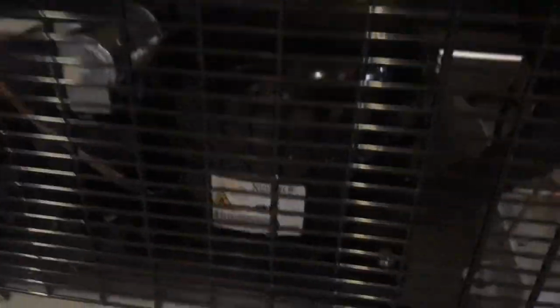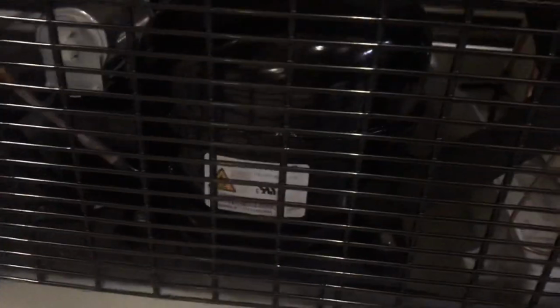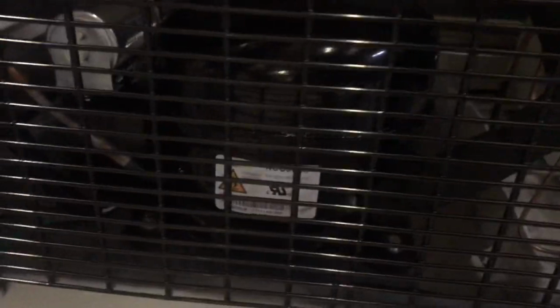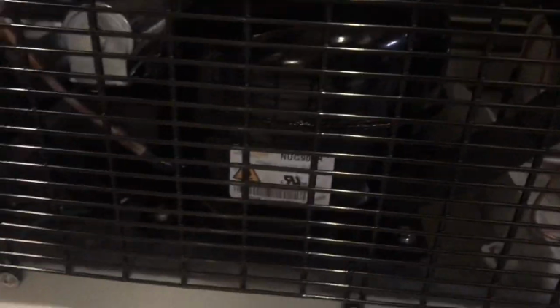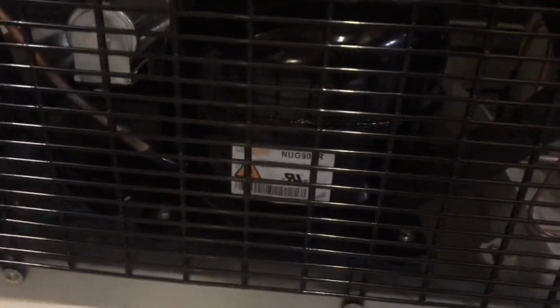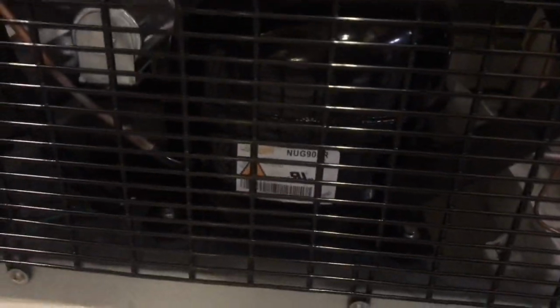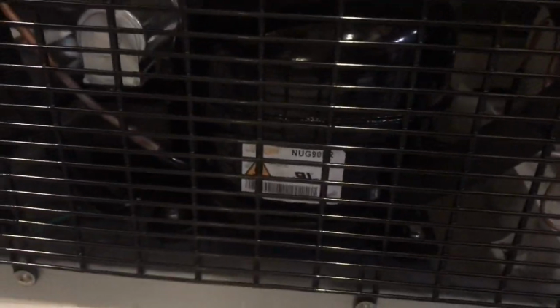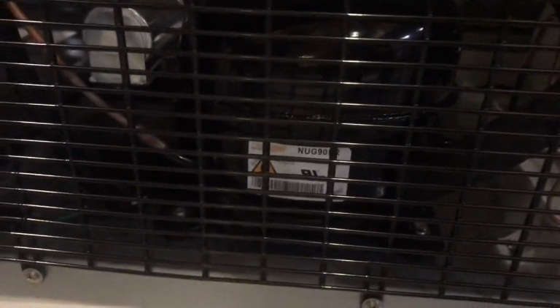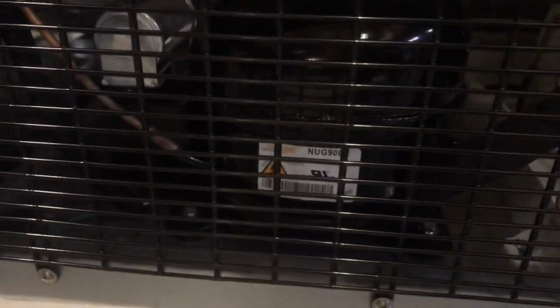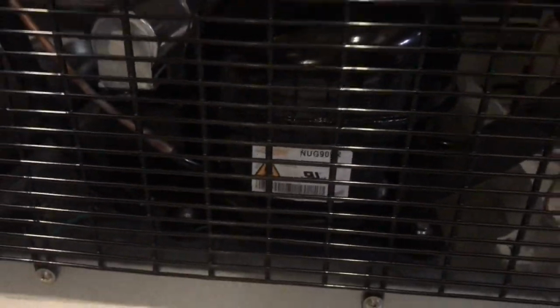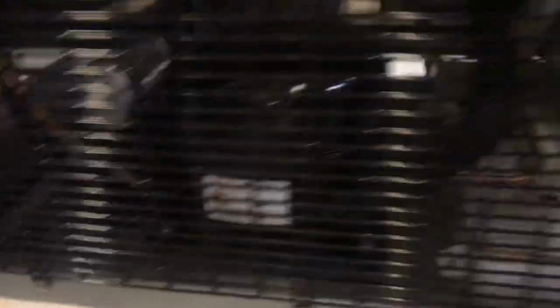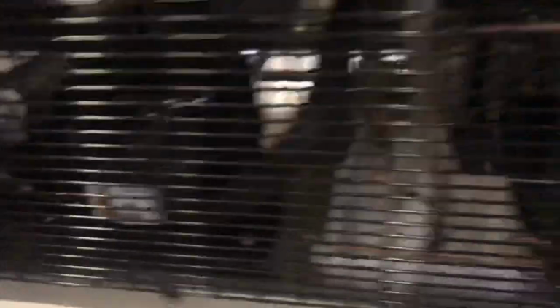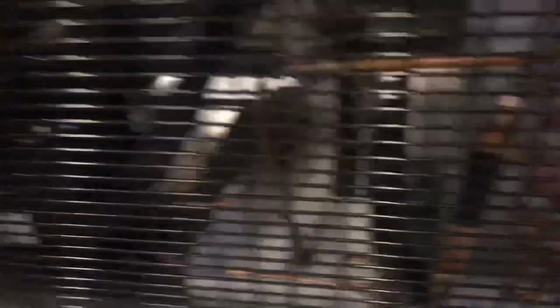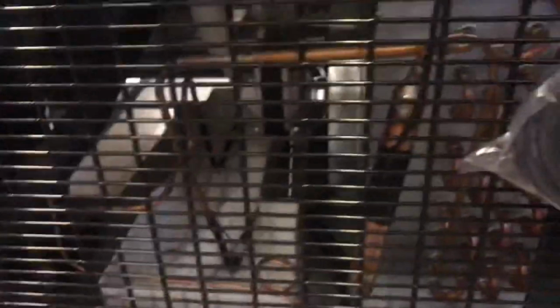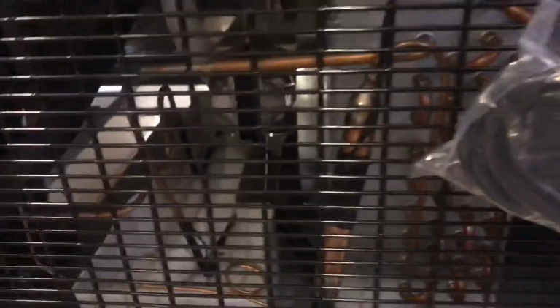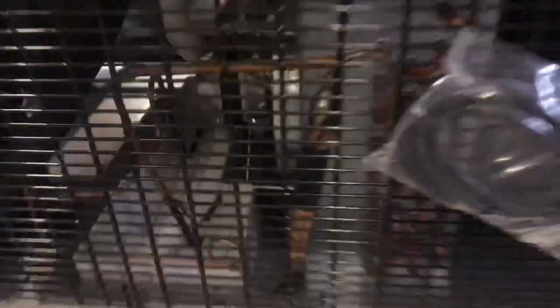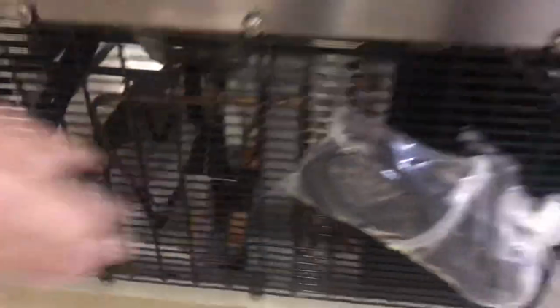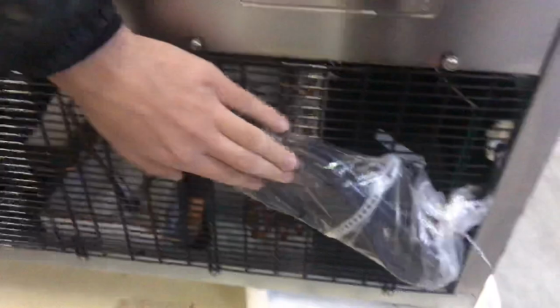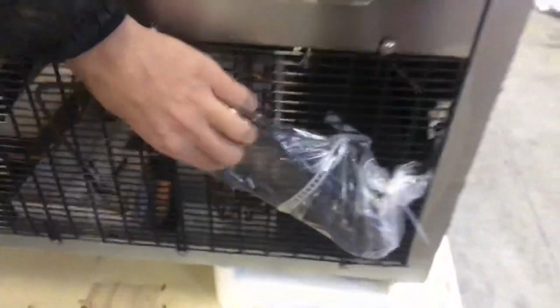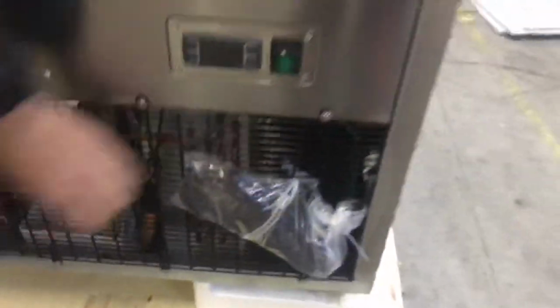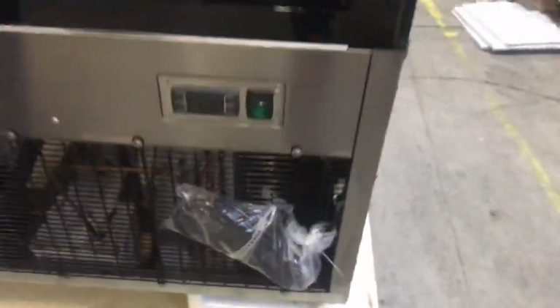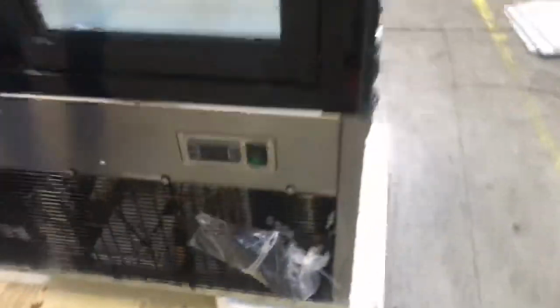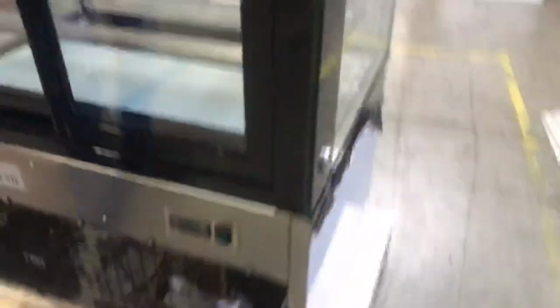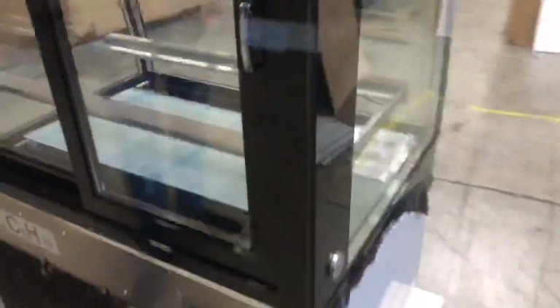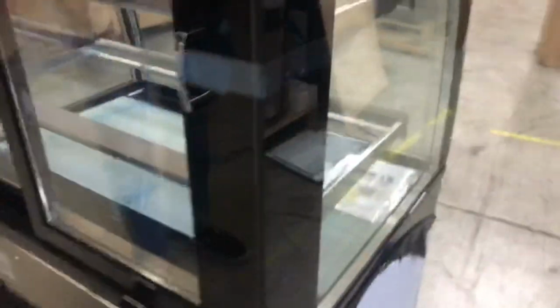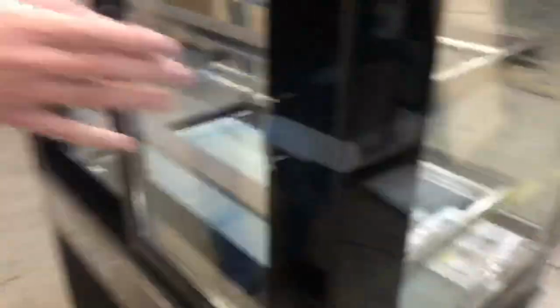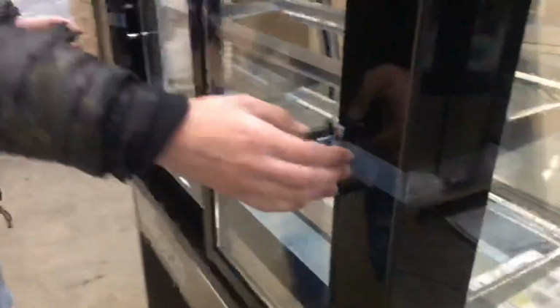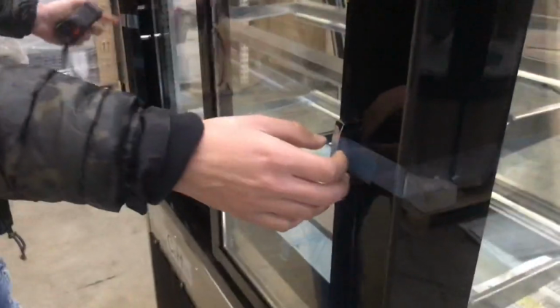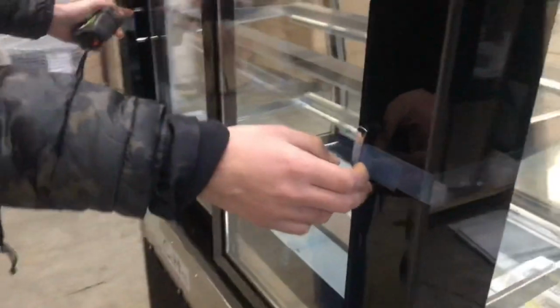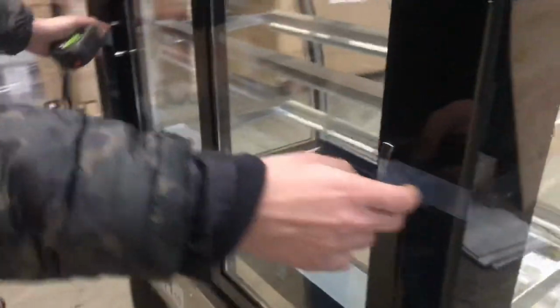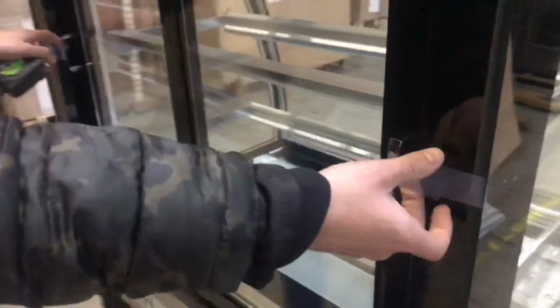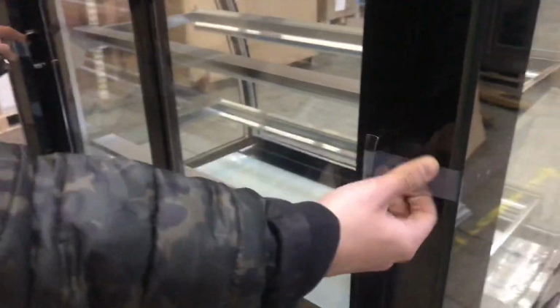On the bottom, you locate your compressor as well. Your plug as well over here in the back. And on the back, you have your sliding doors with handles.